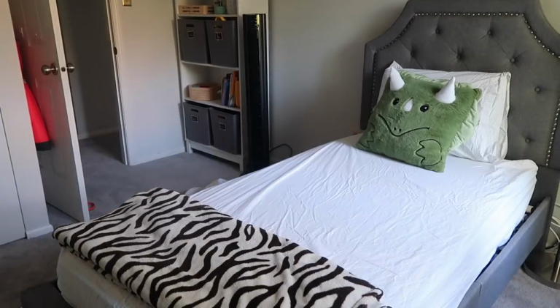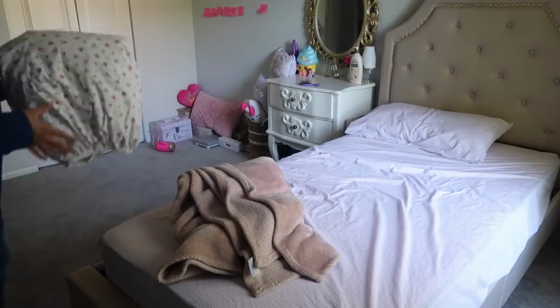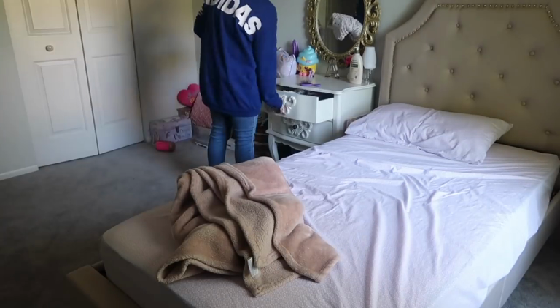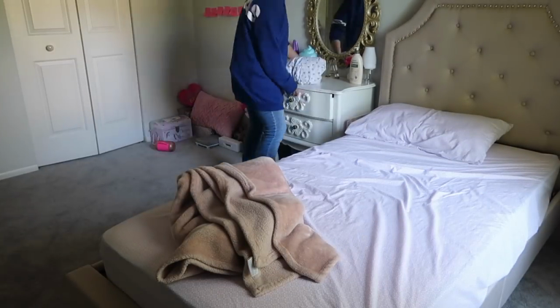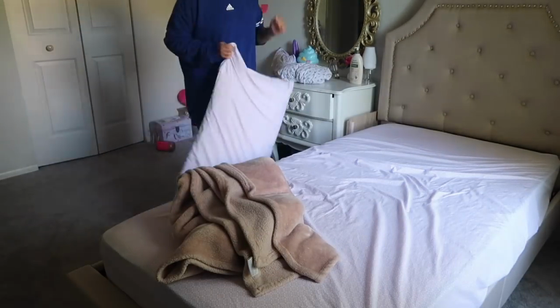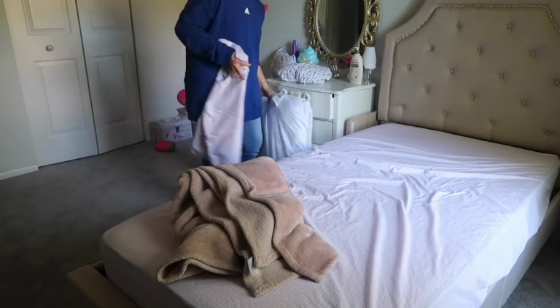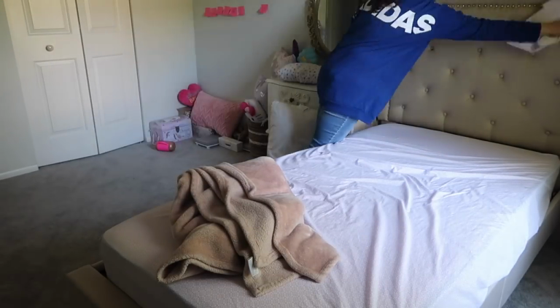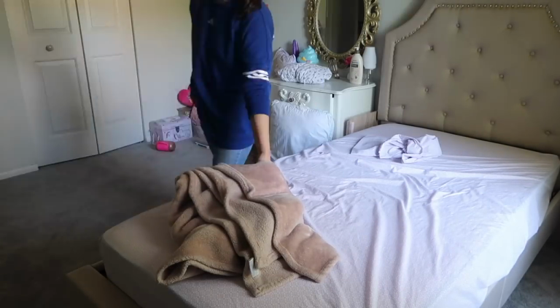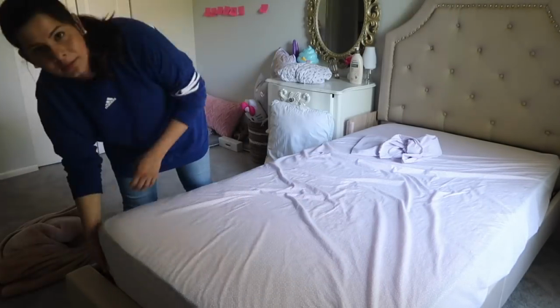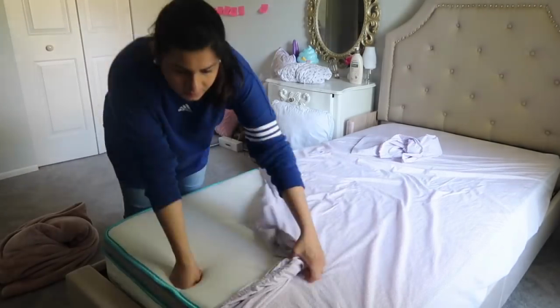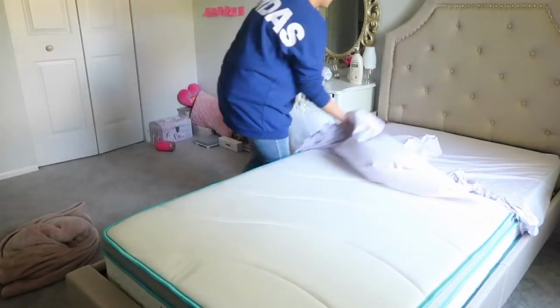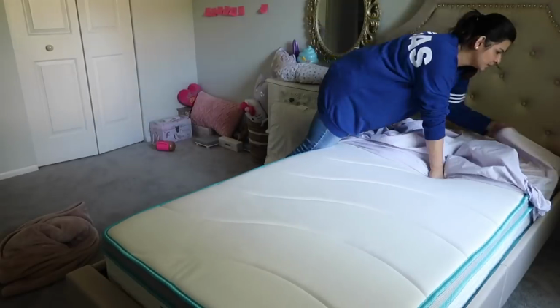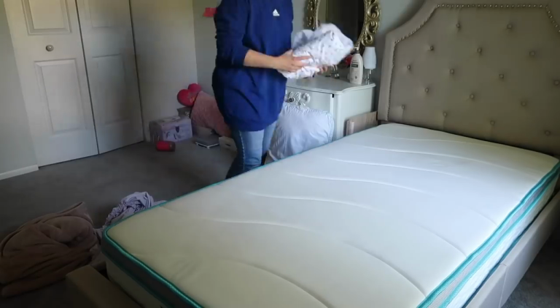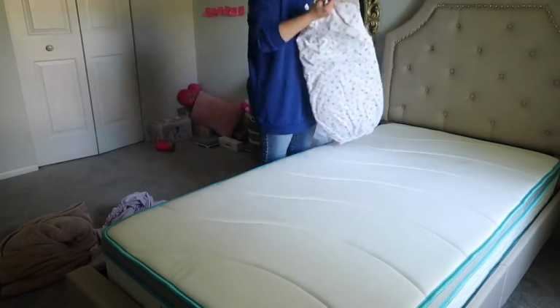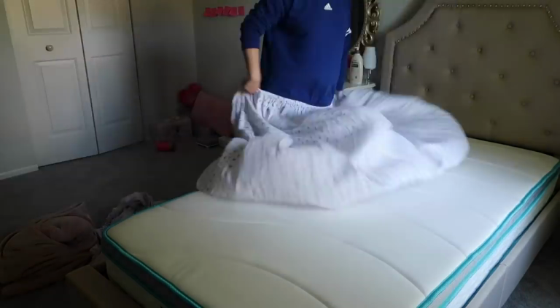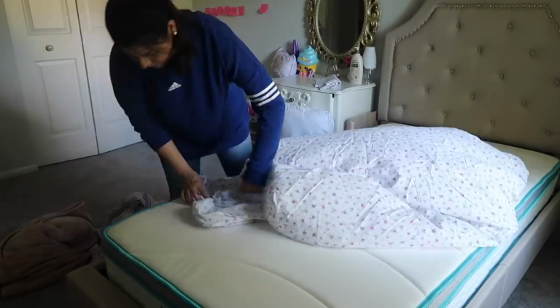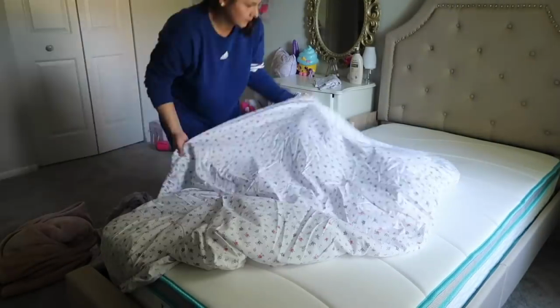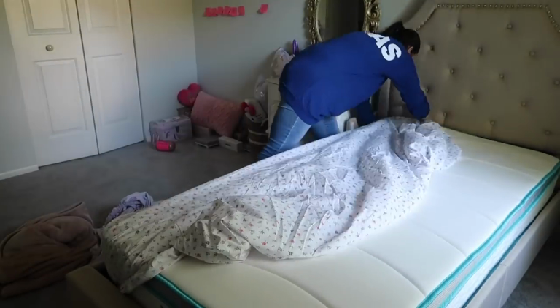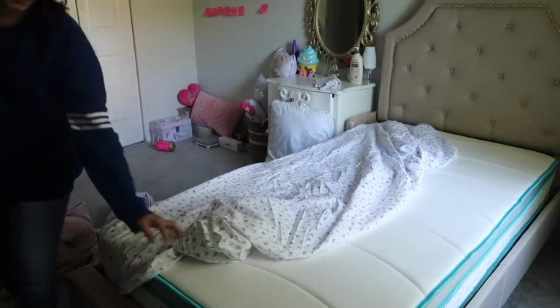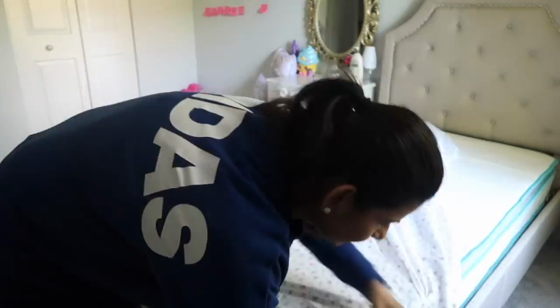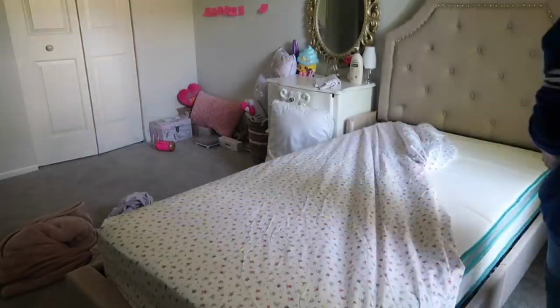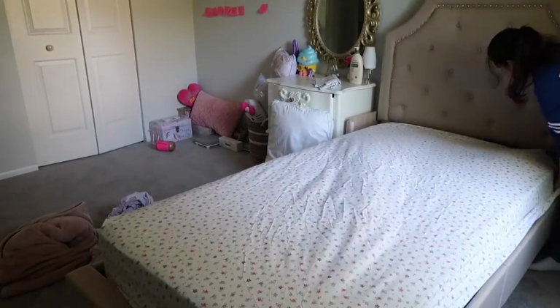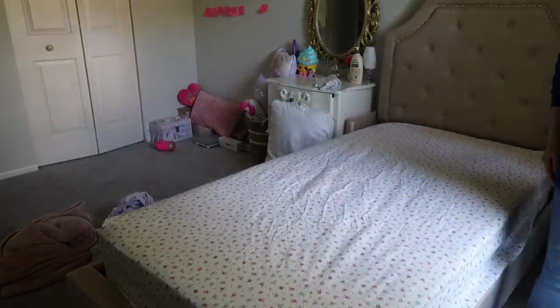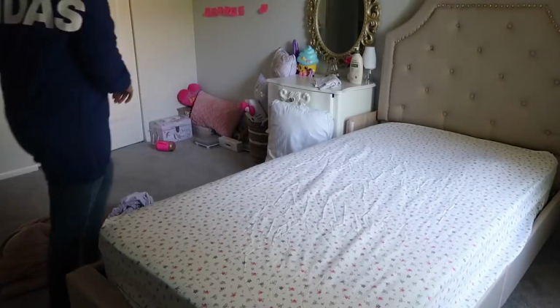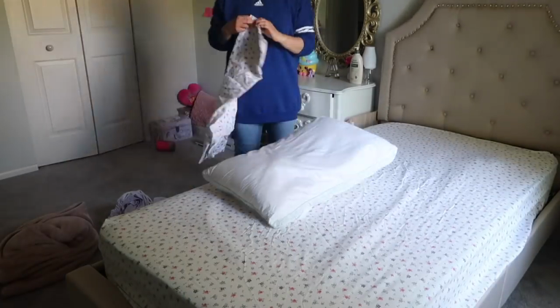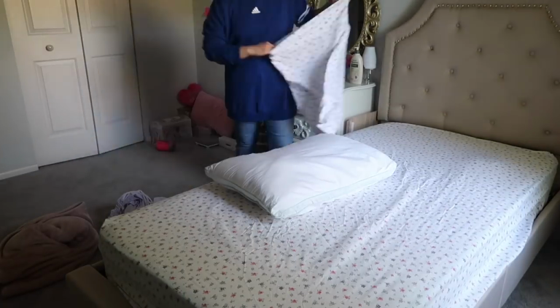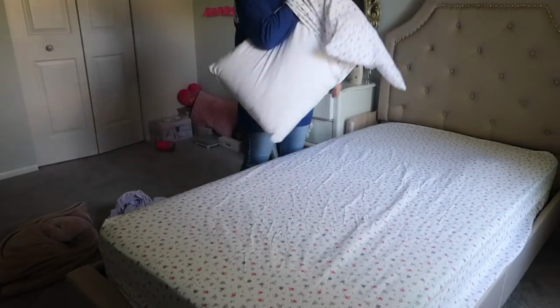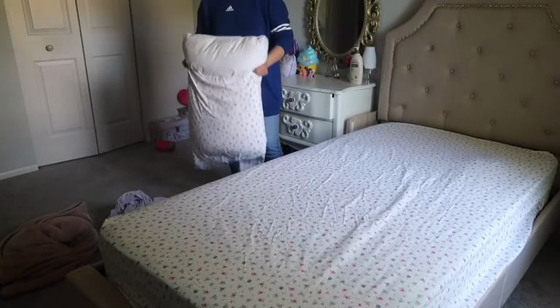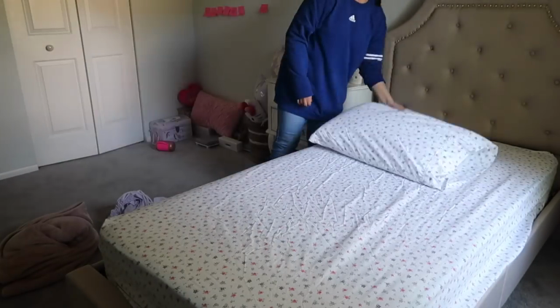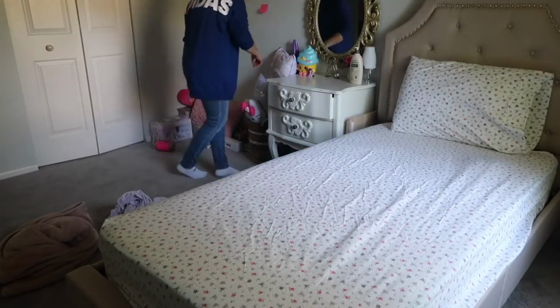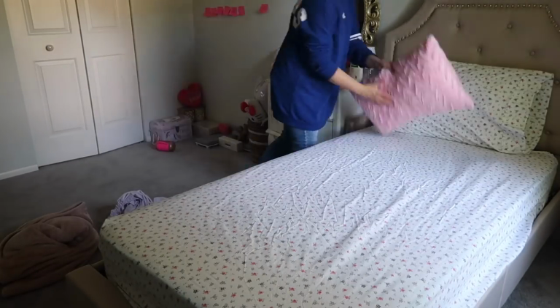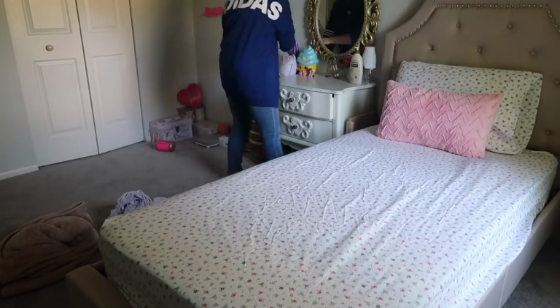Now I'm in Omna's room. I'm also changing her bed sheet as you guys can see, so she can have a really good night's sleep tonight as well. I'm just gonna make her bed, put the pillows and the blanket on.